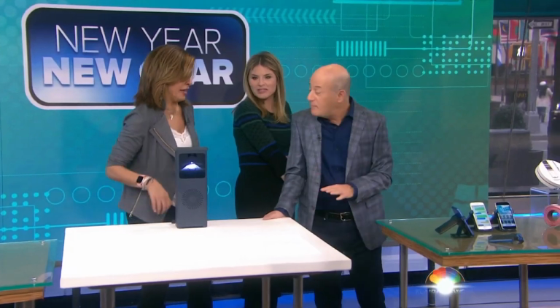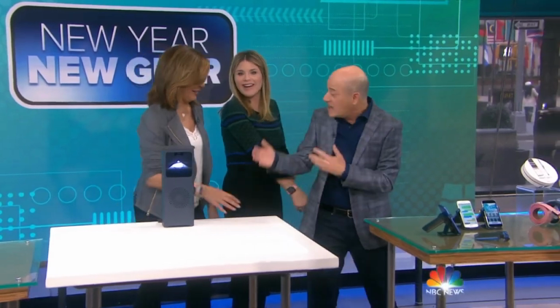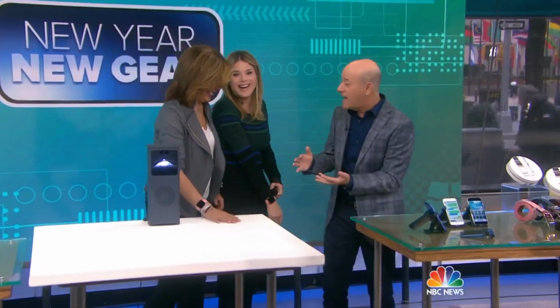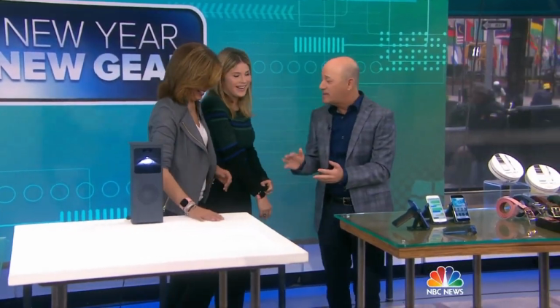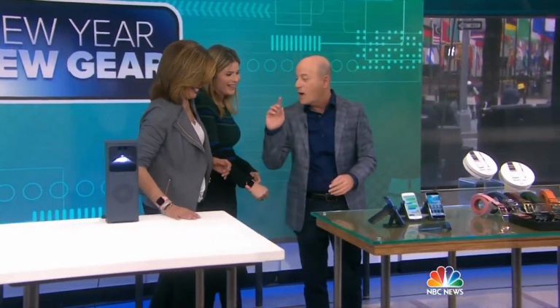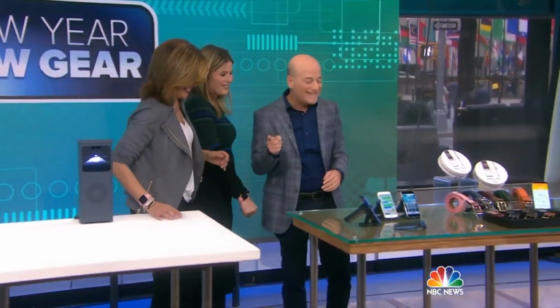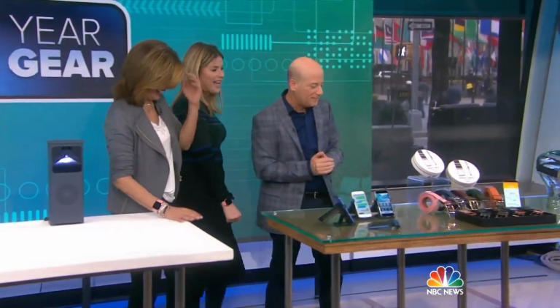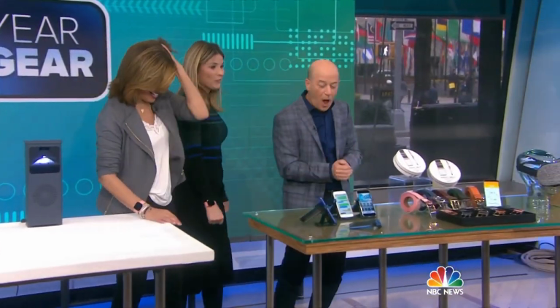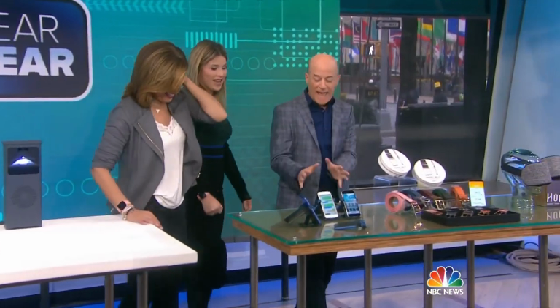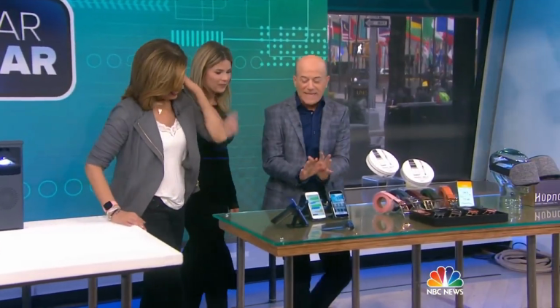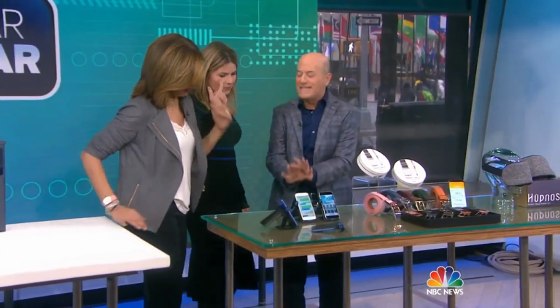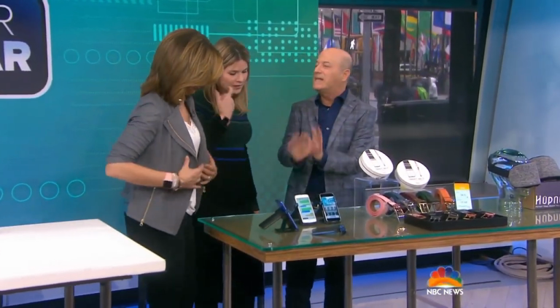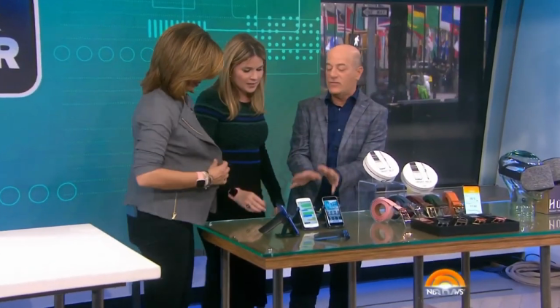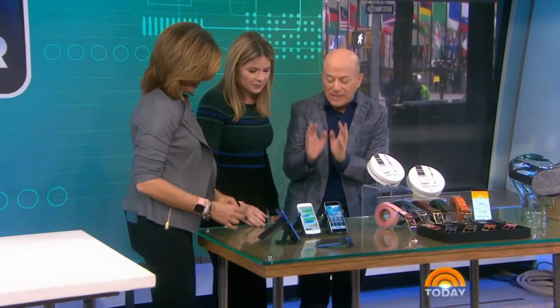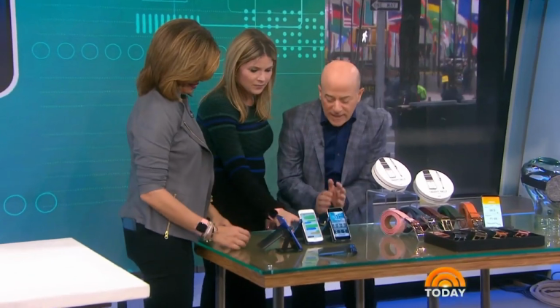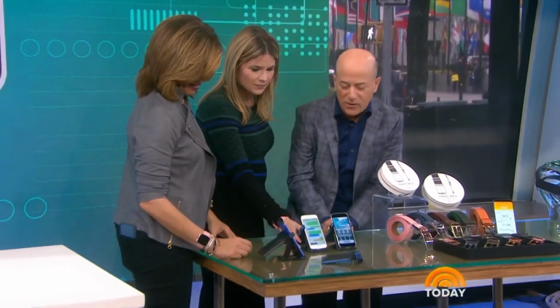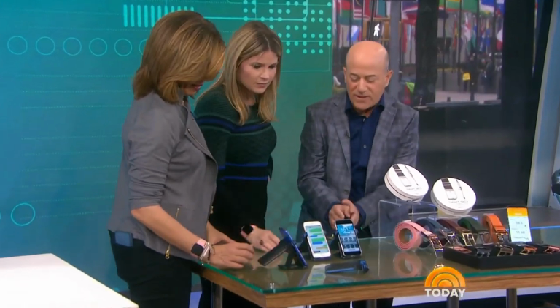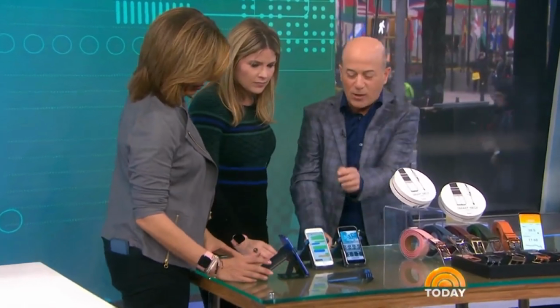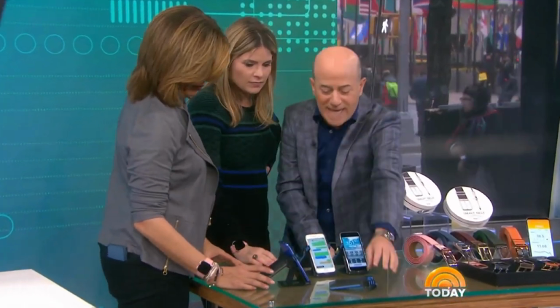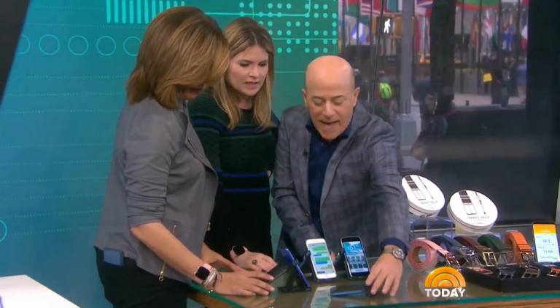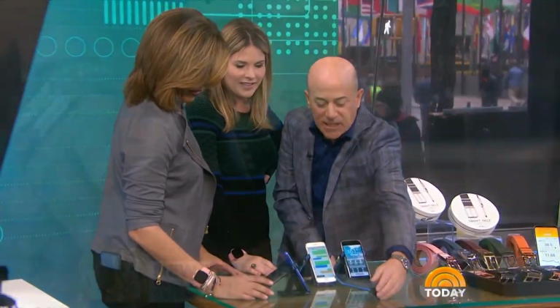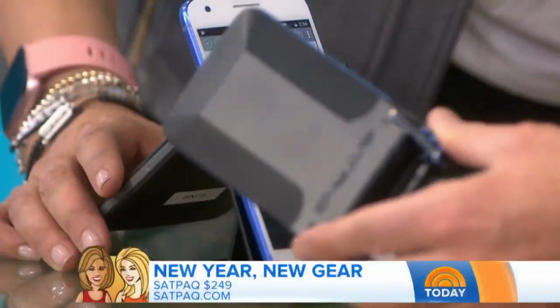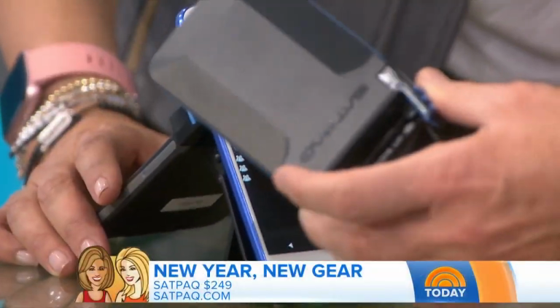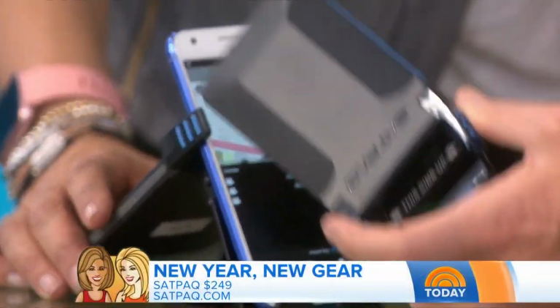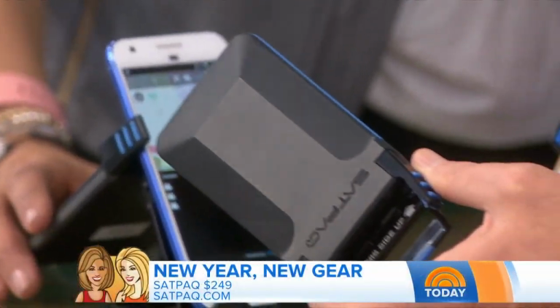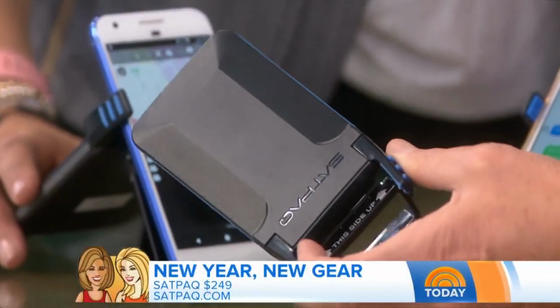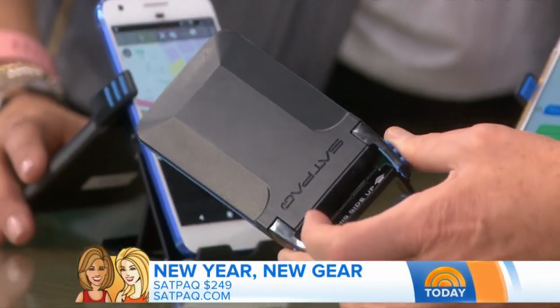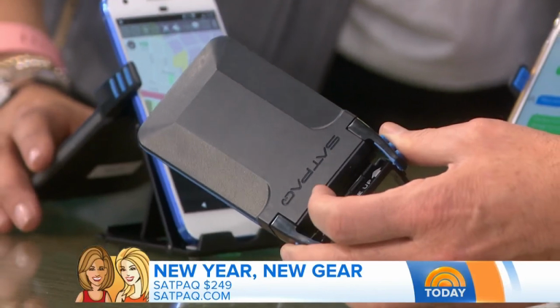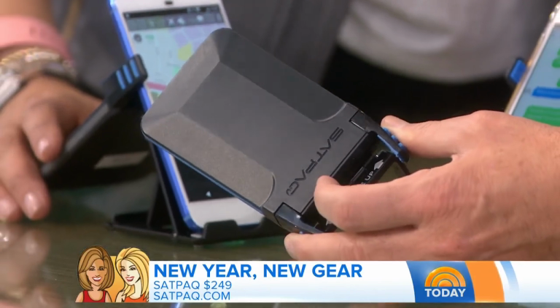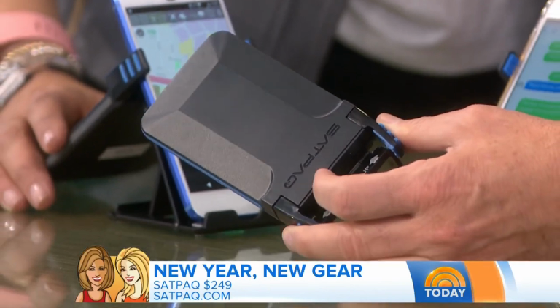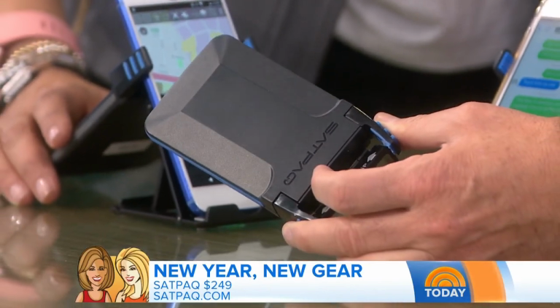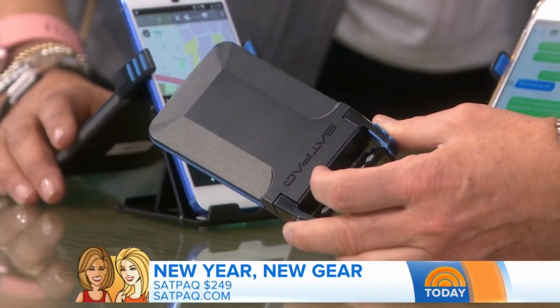But it's going to come down in price, I'm sure. One day. Okay, next. This one is like a lifesaver — this could literally save your life. This is called SatPak. It's this little gadget right here. You can attach it to any smartphone and it adds satellite communication.